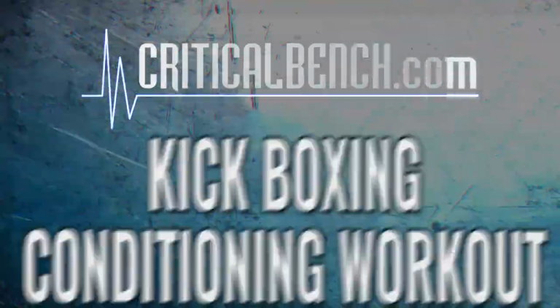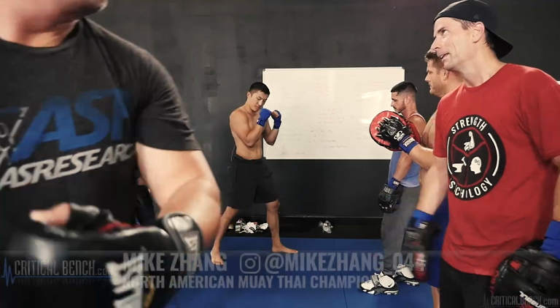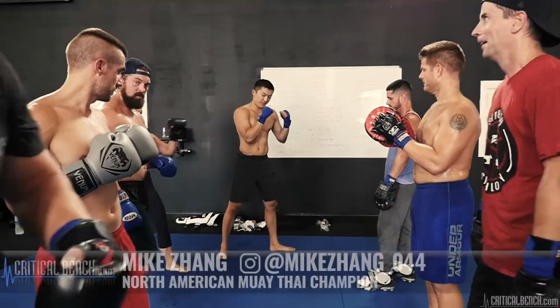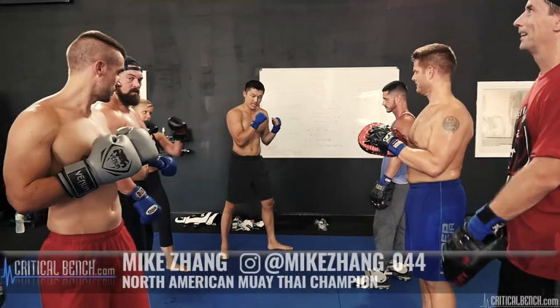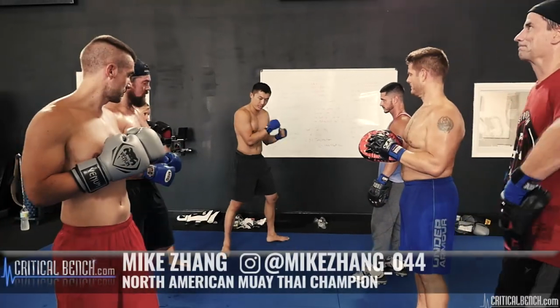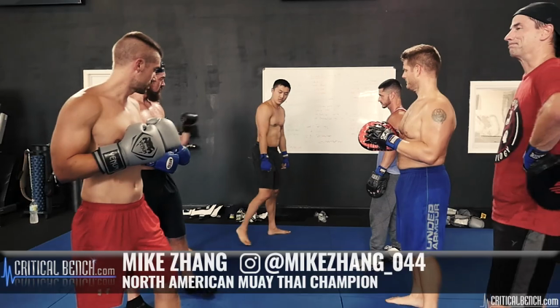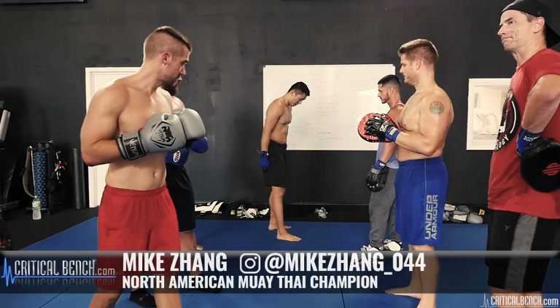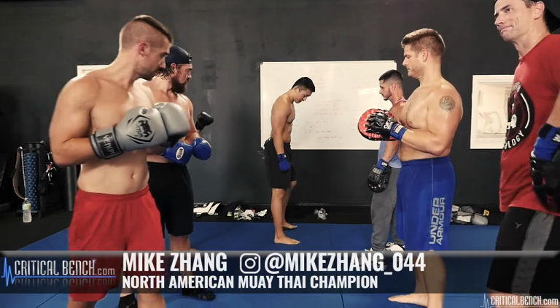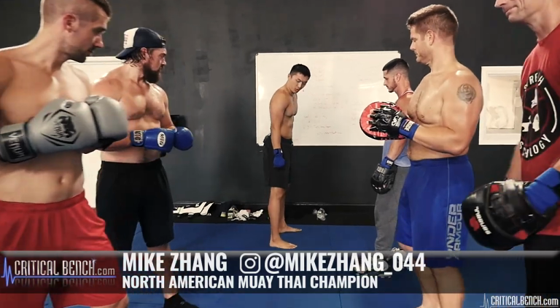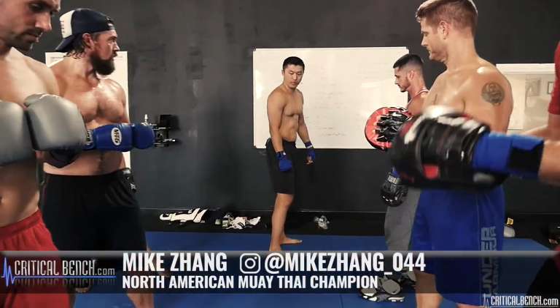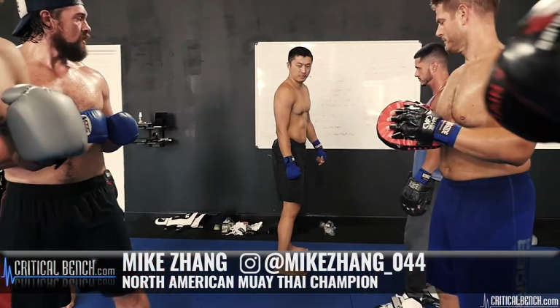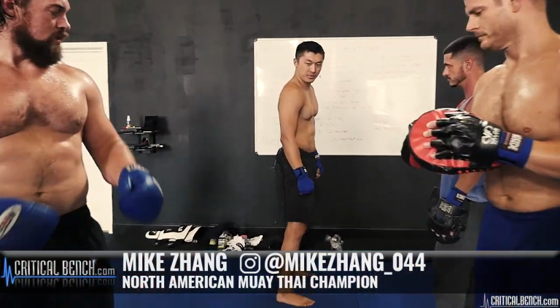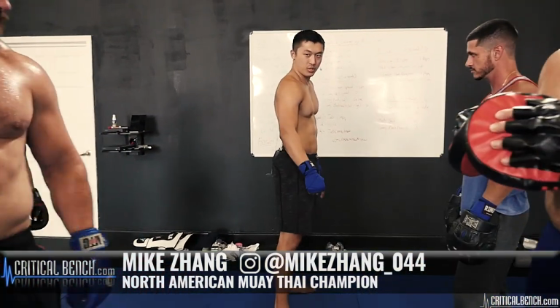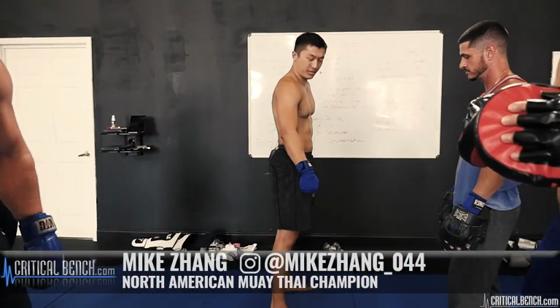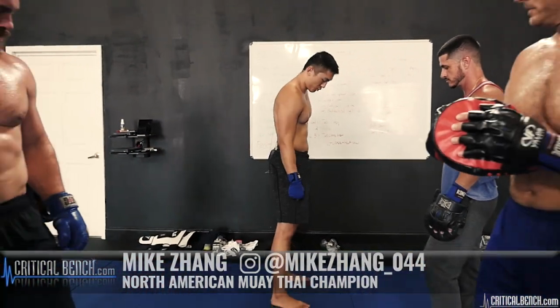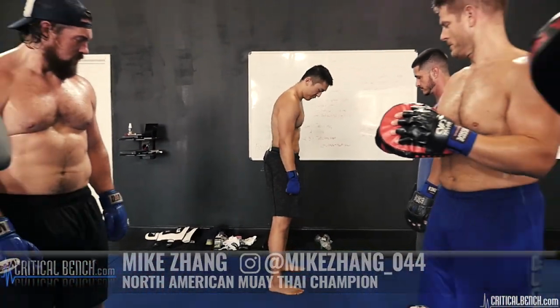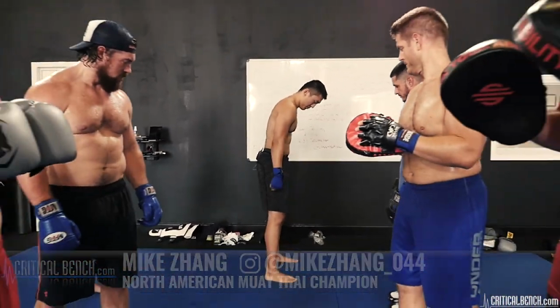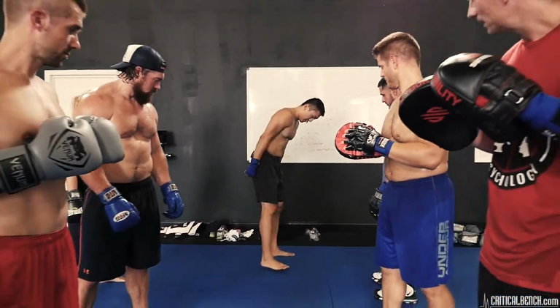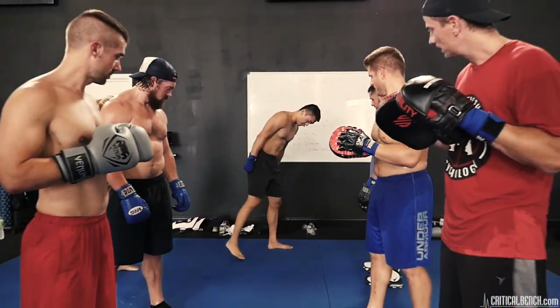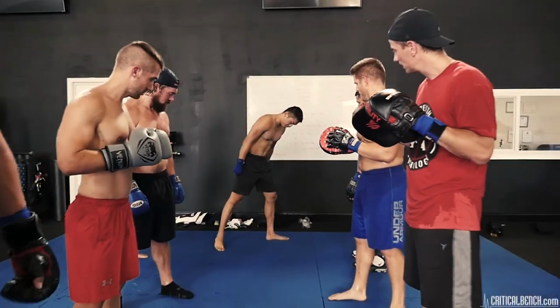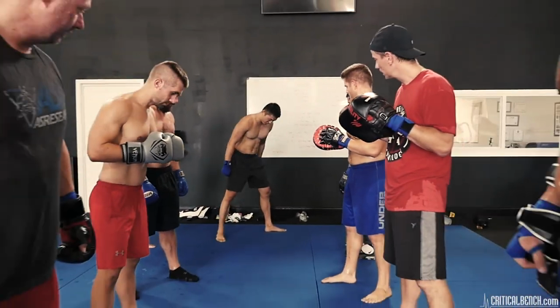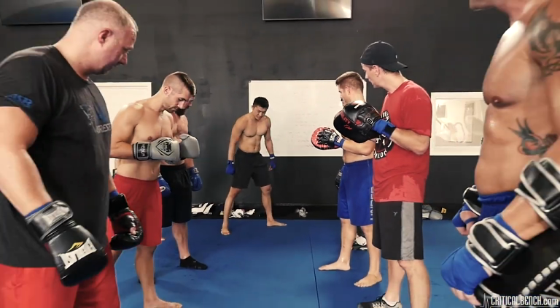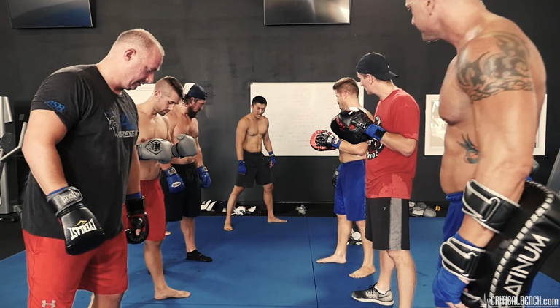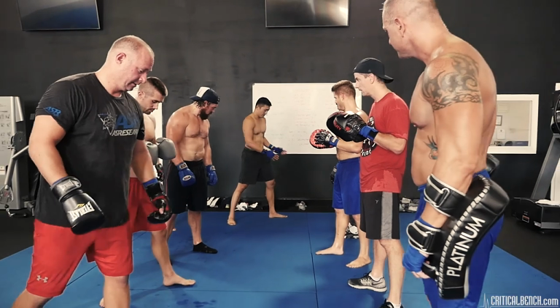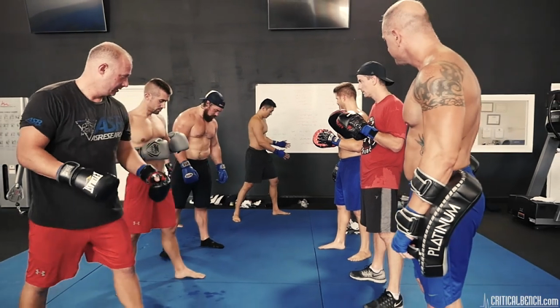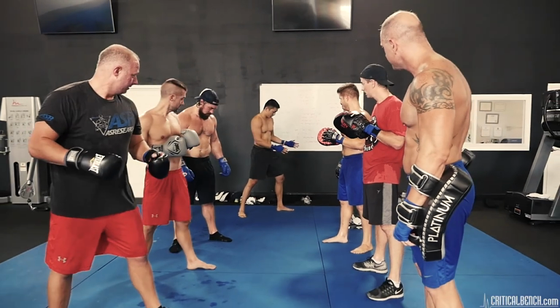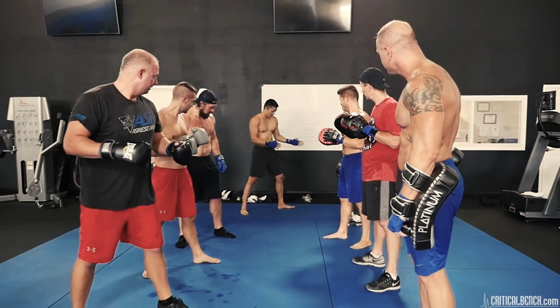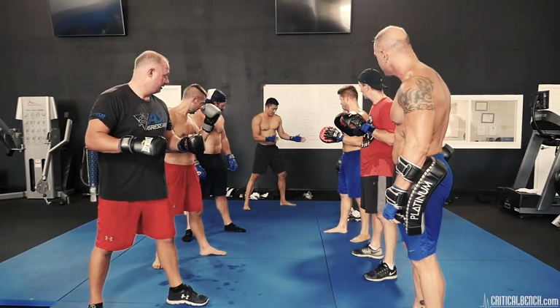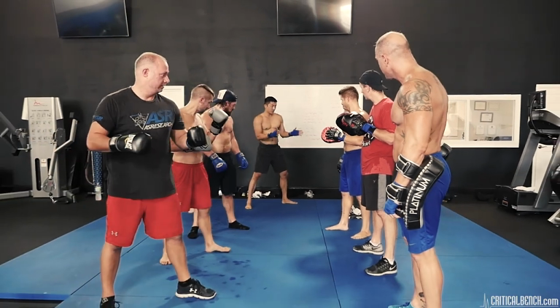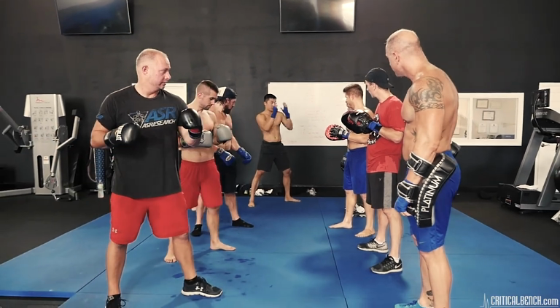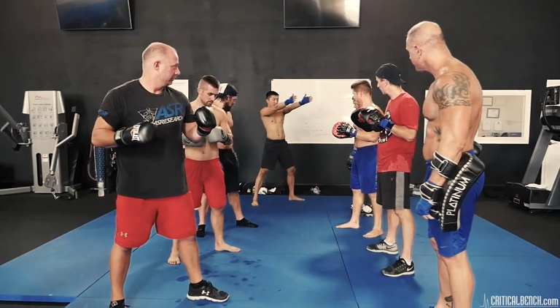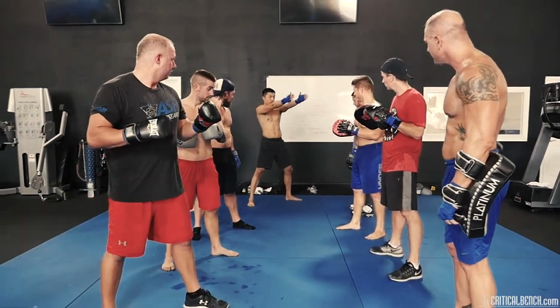This is going to be your fighting stance. Start feet shoulder width apart, you're going to take your right foot, take a comfortable step back, and you're going to turn your body so it's facing that corner.